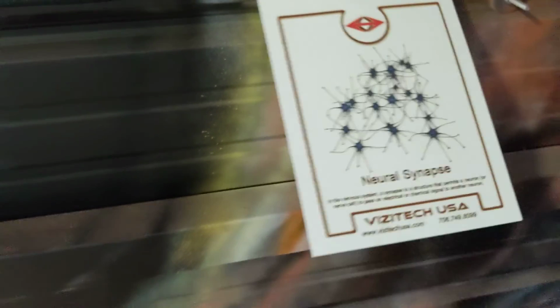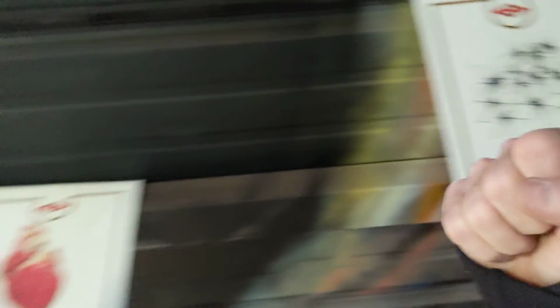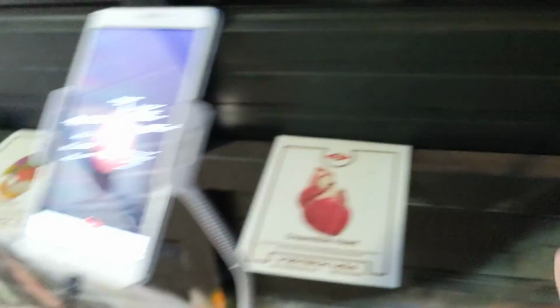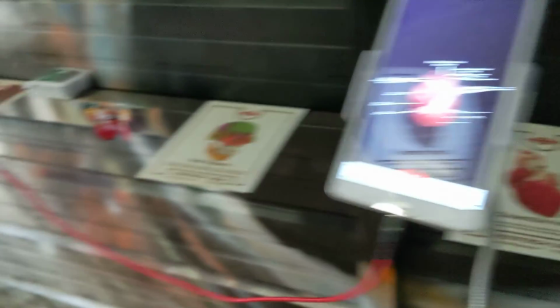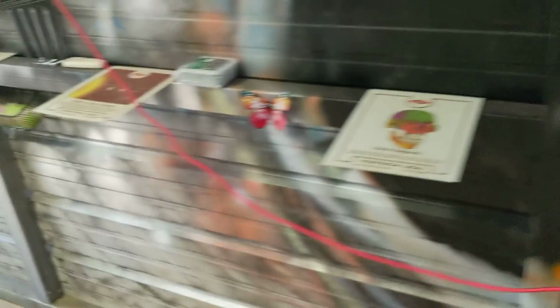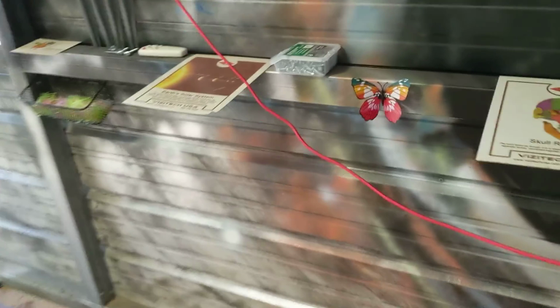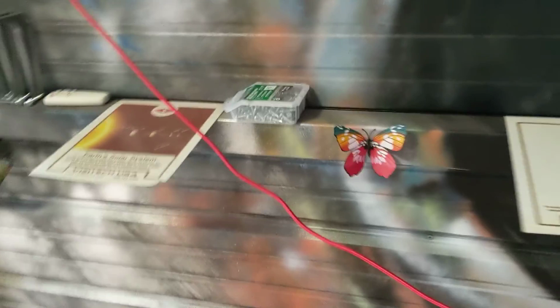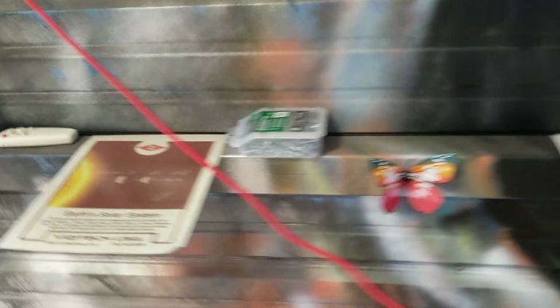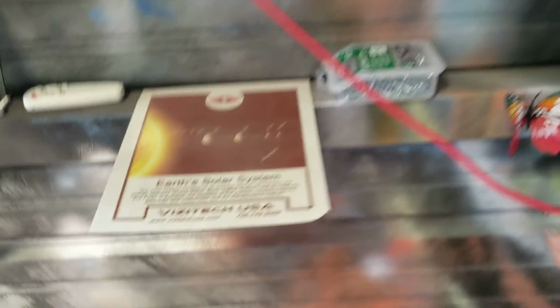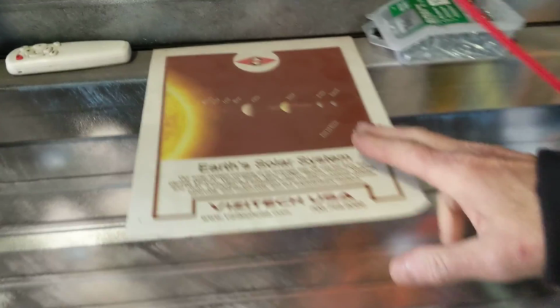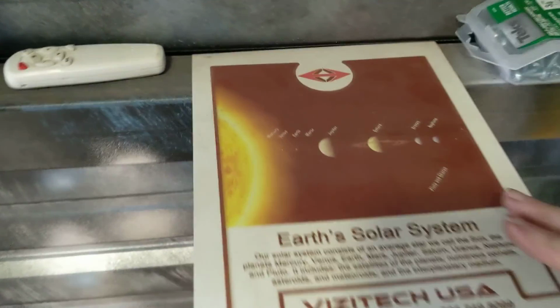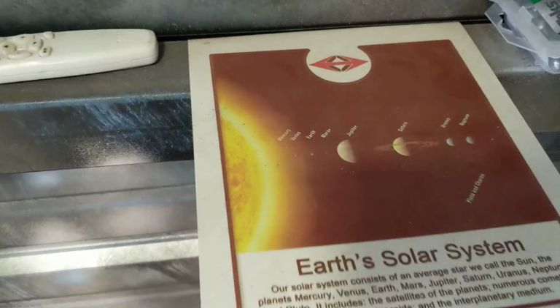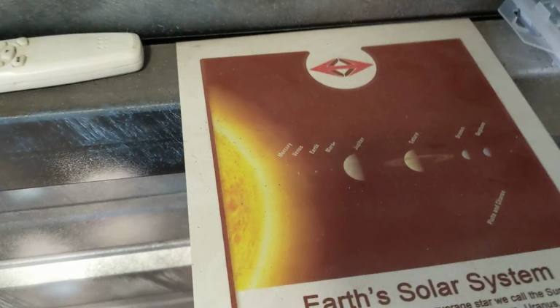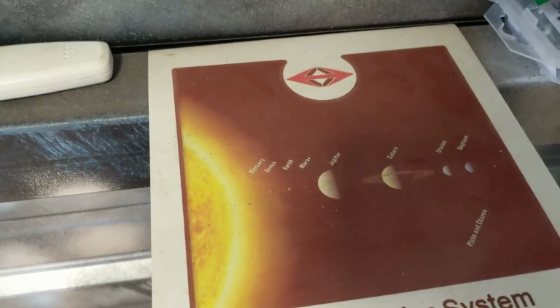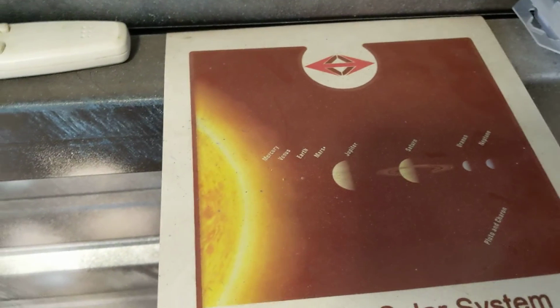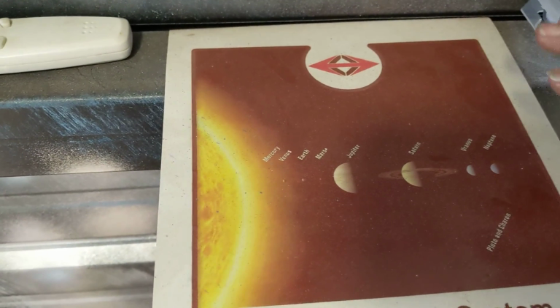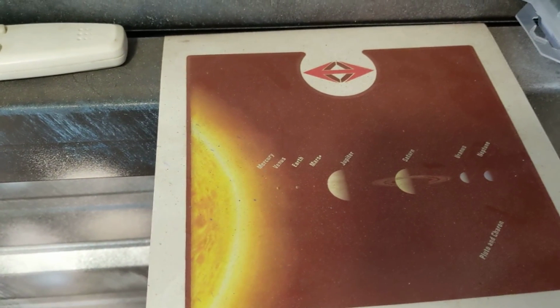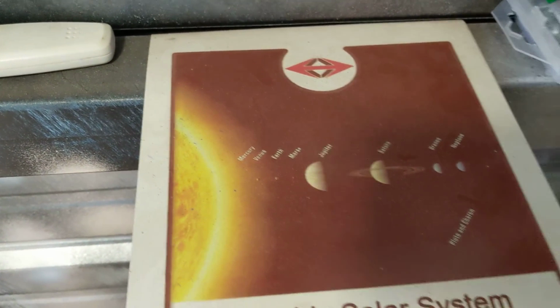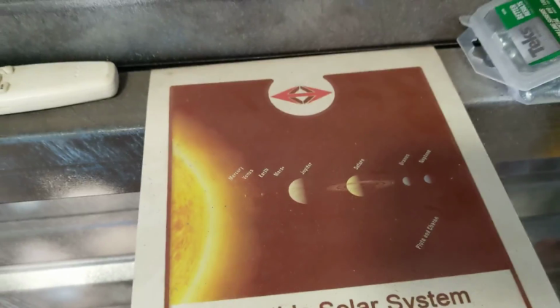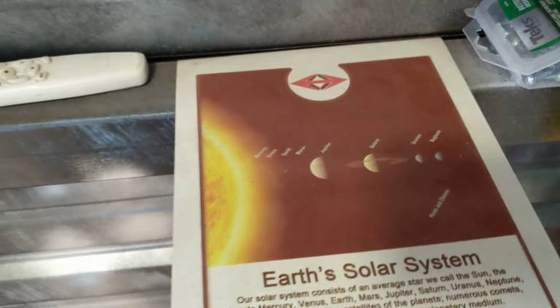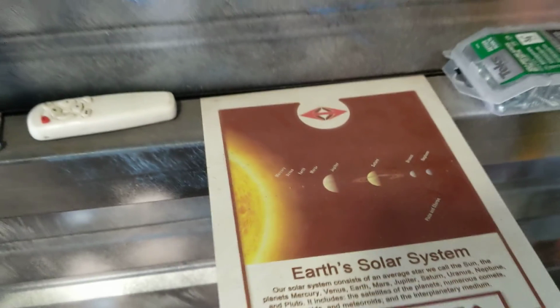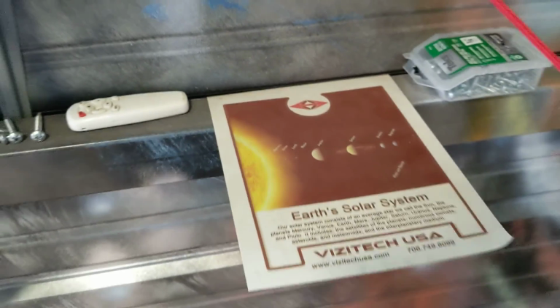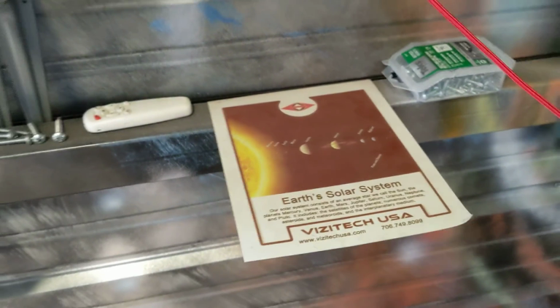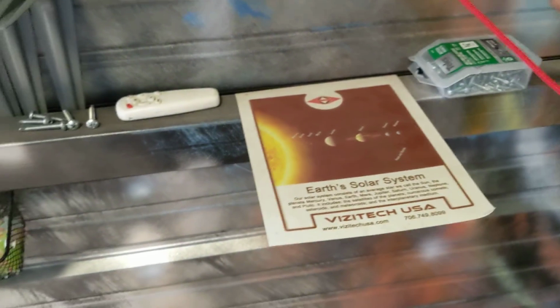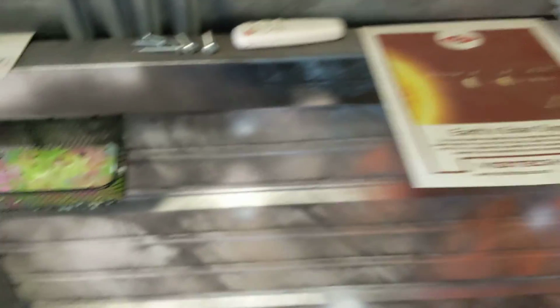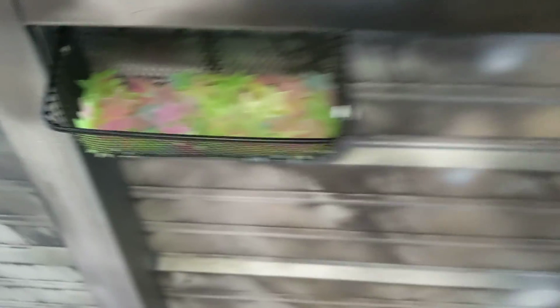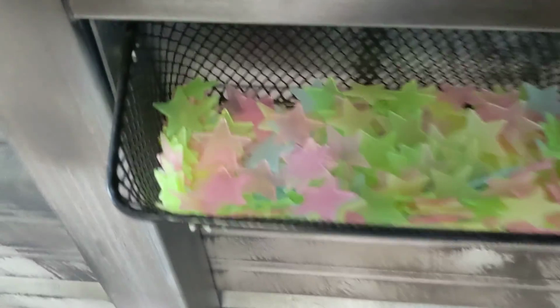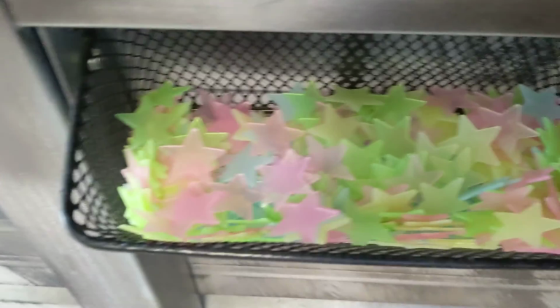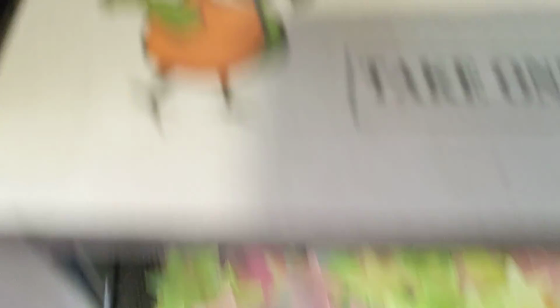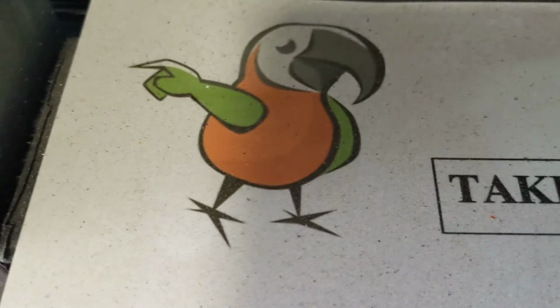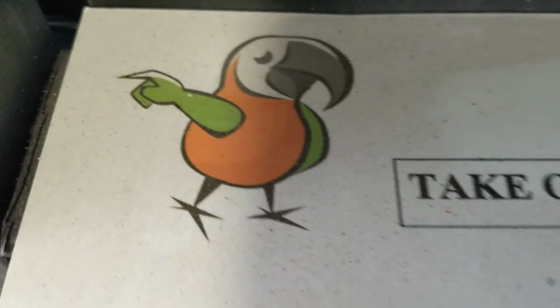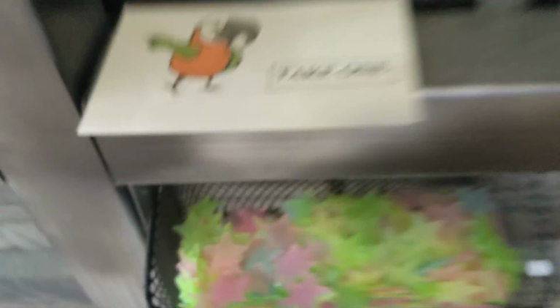We also have augmented reality being used for our solar system, right here. And then when we do the AR on it, it just comes up and off — it comes alive and you can spin it and you can use it.